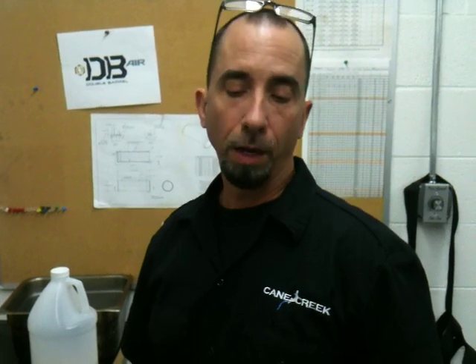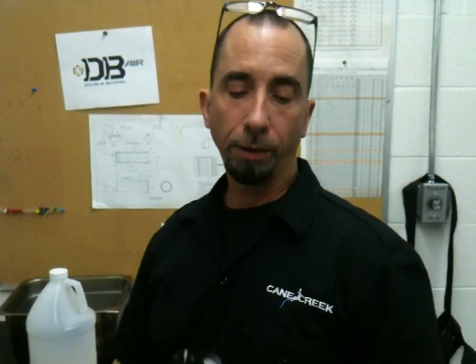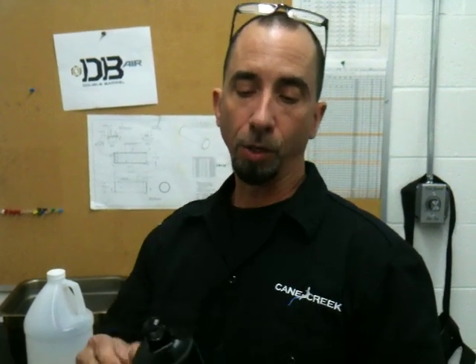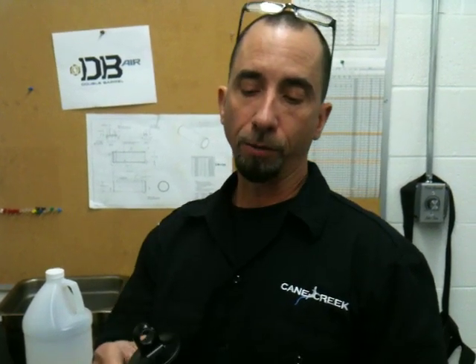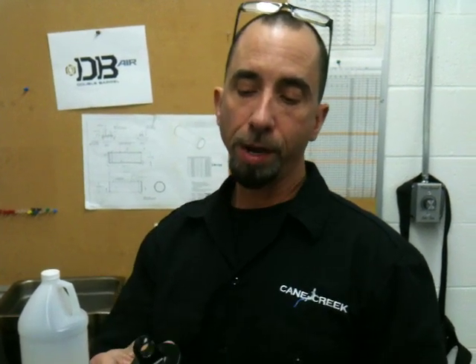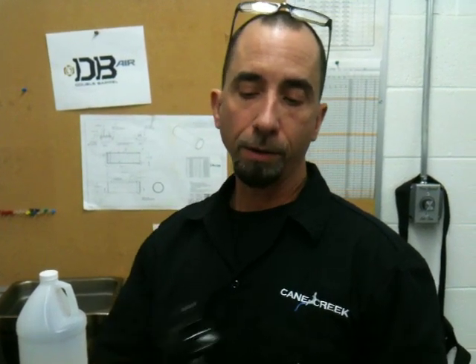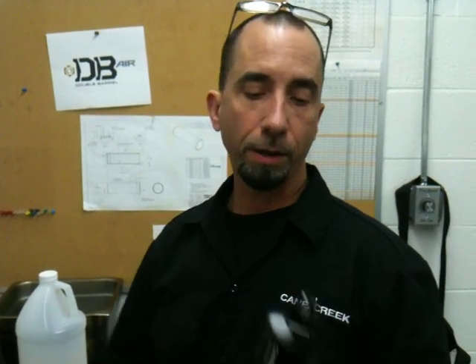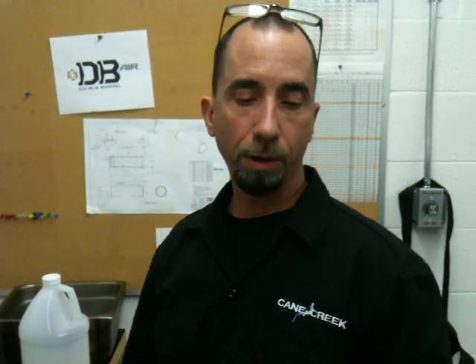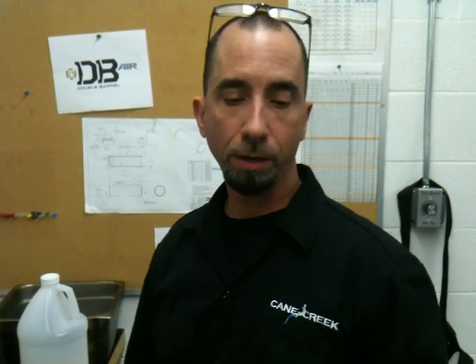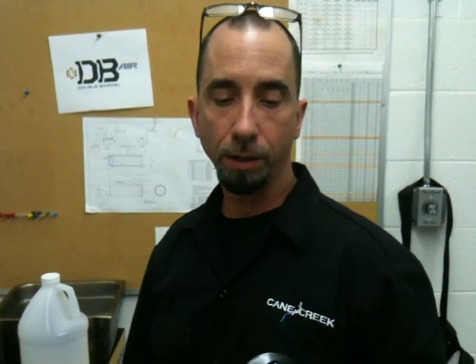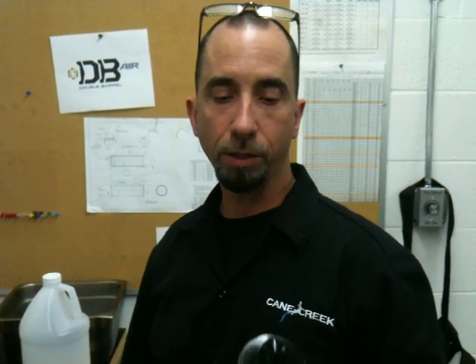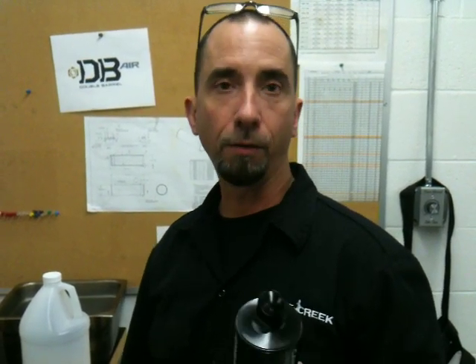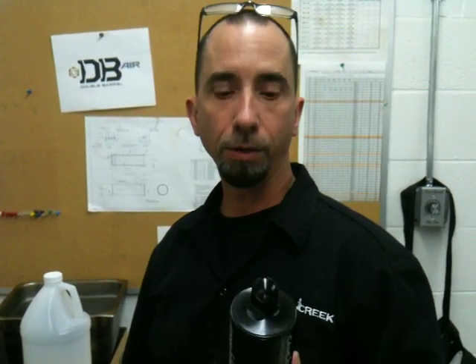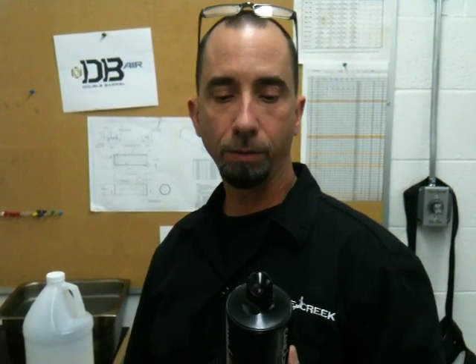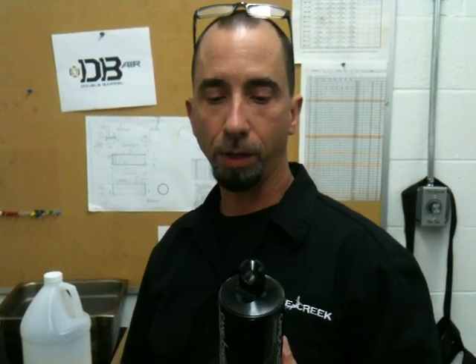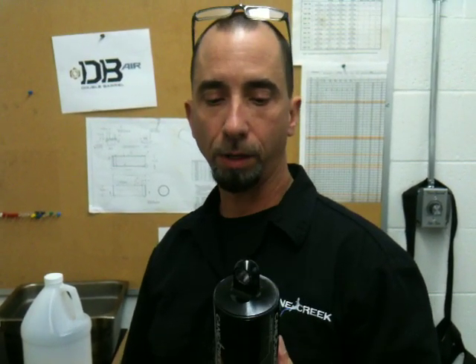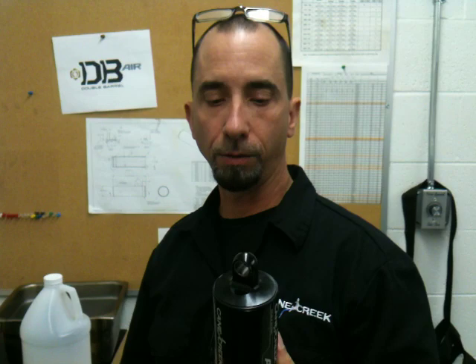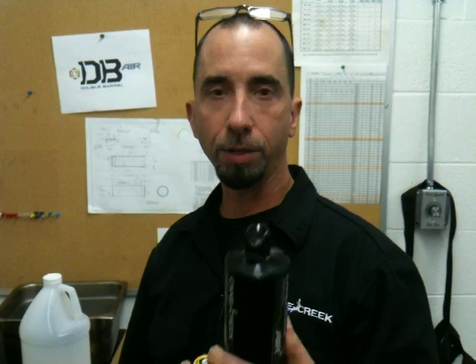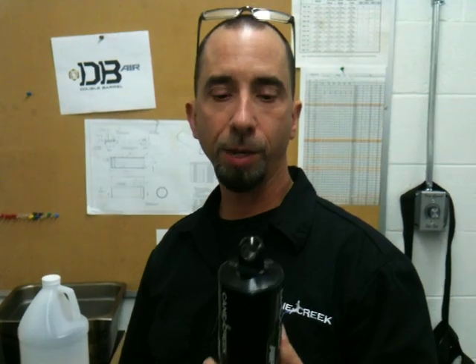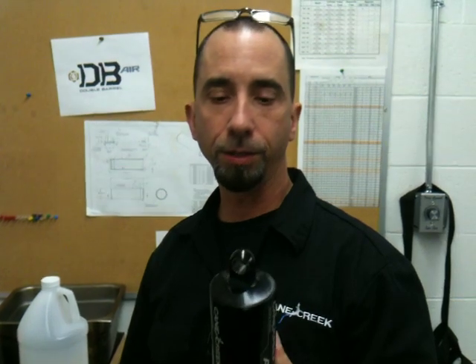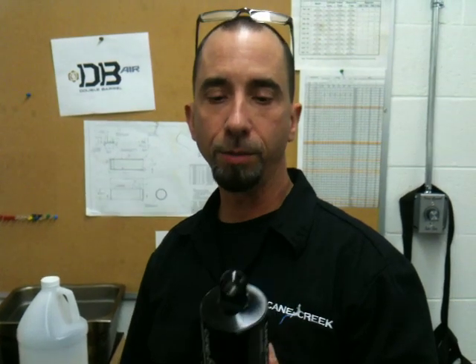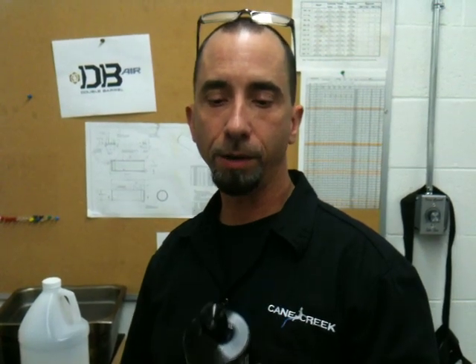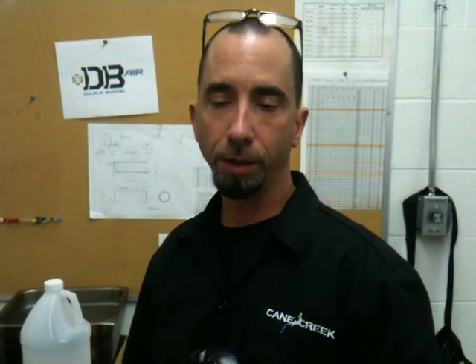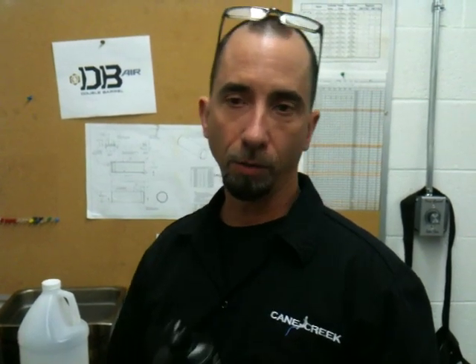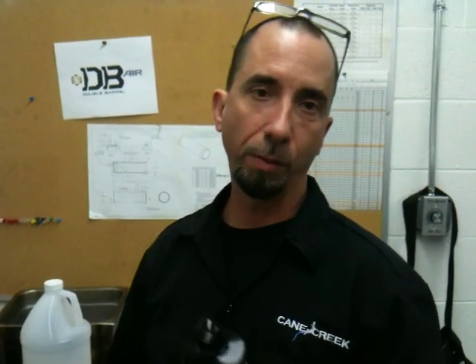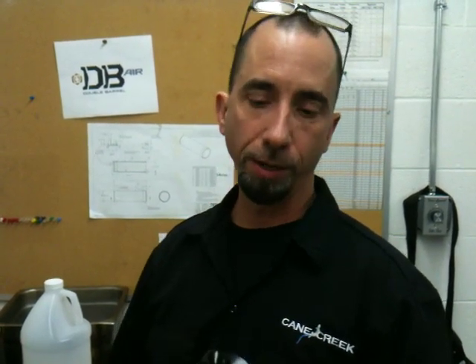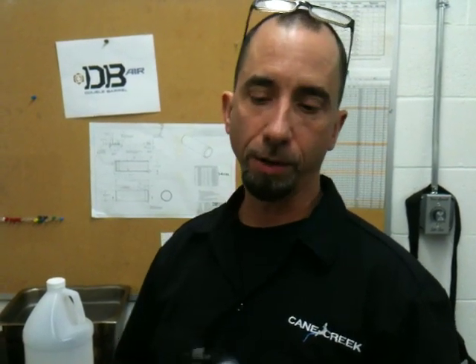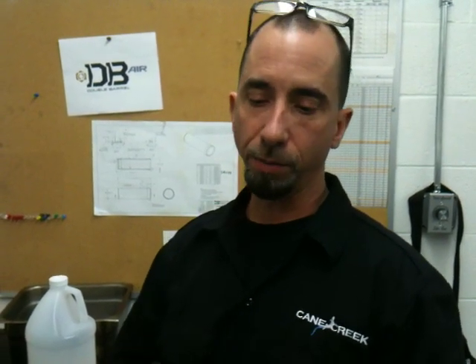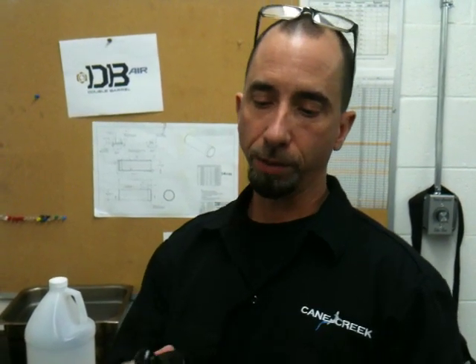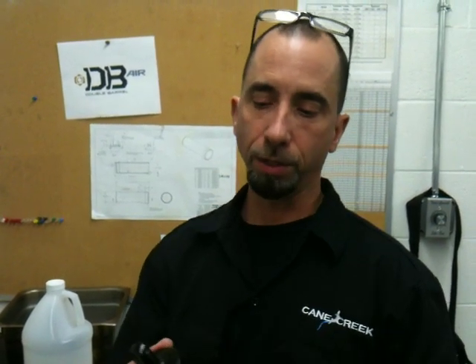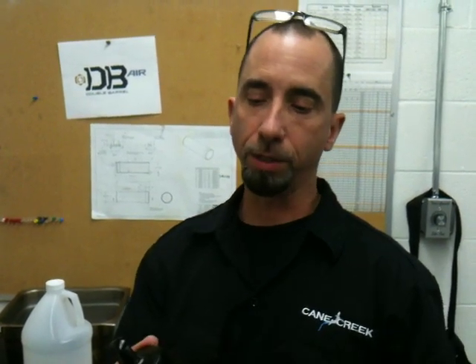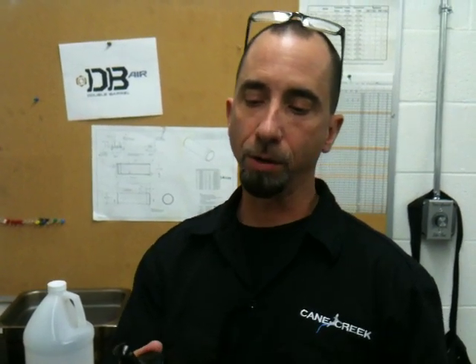I'll give you a quick rundown on how to install a volume reduction spacer in your DV air. We'll have a better video coming but this will just get you going.